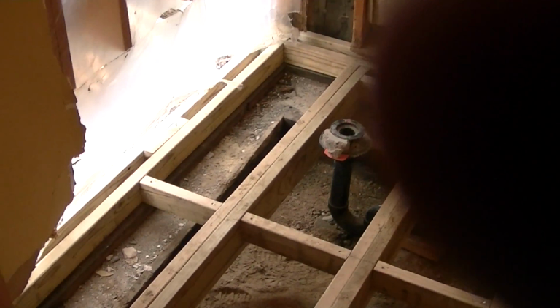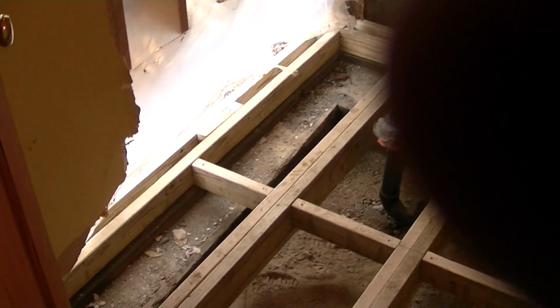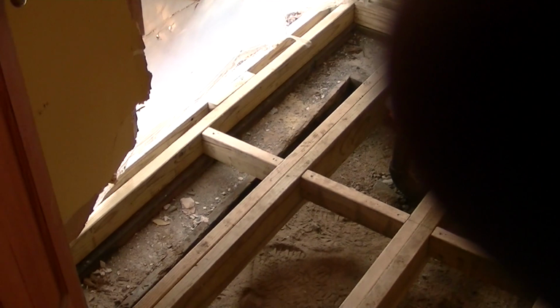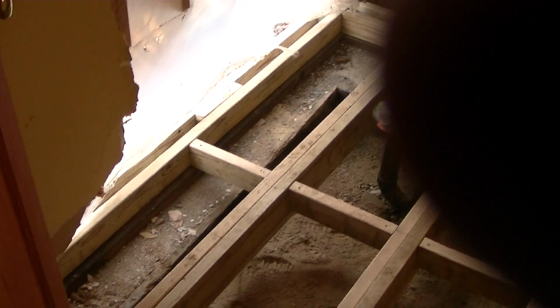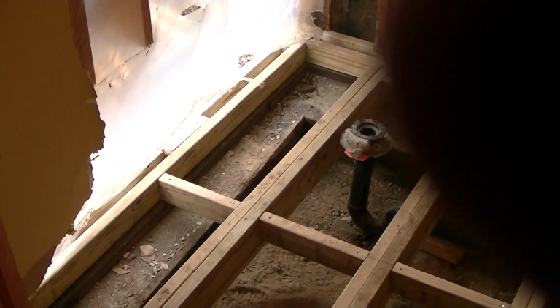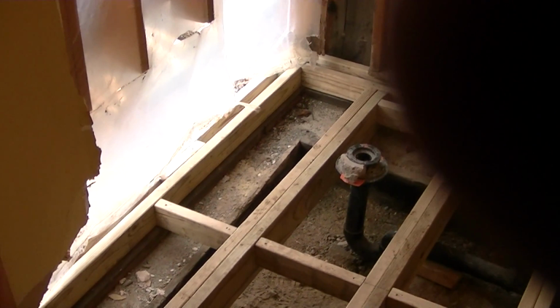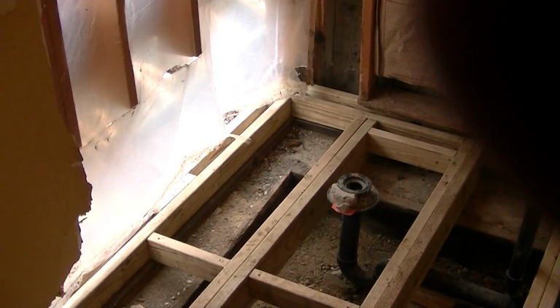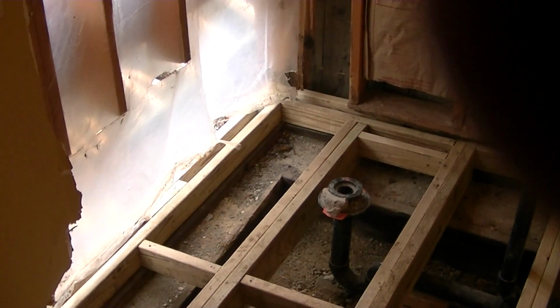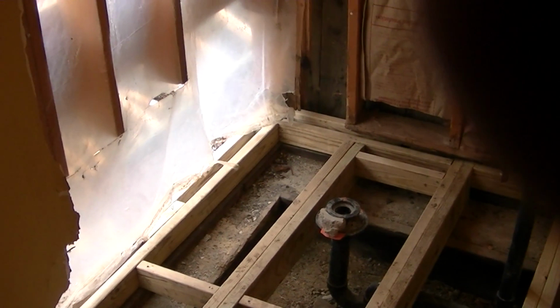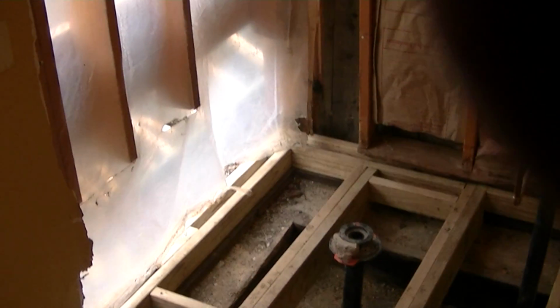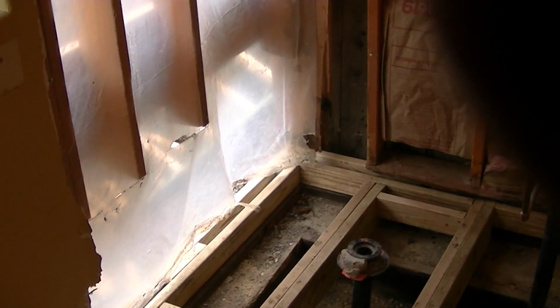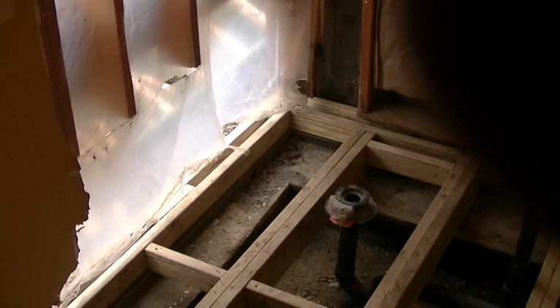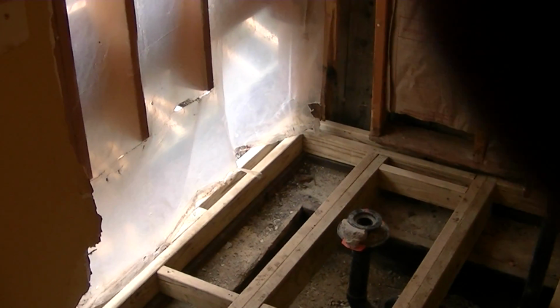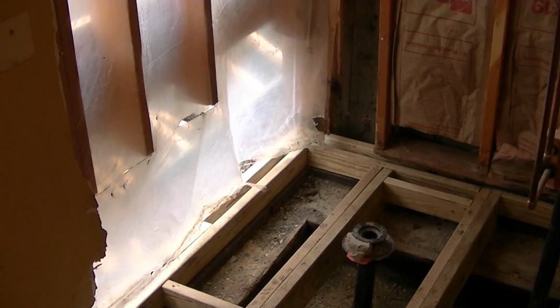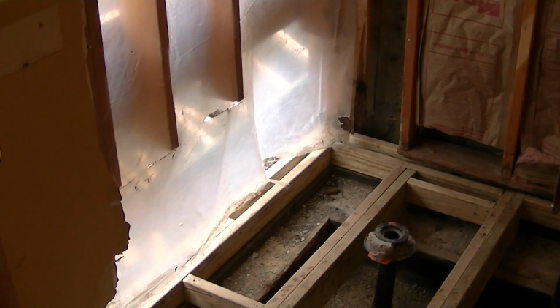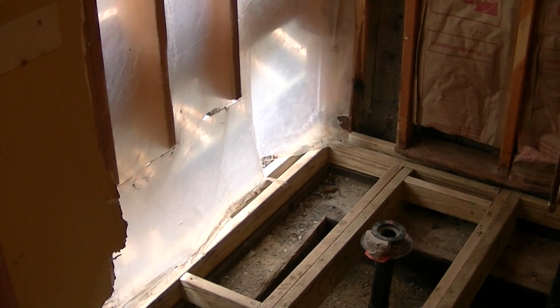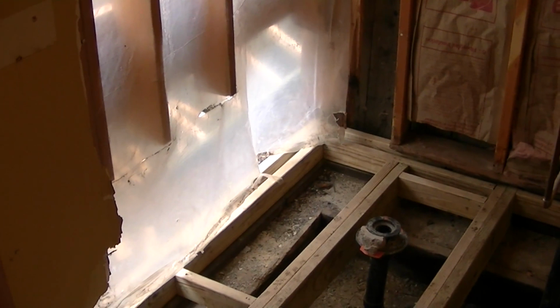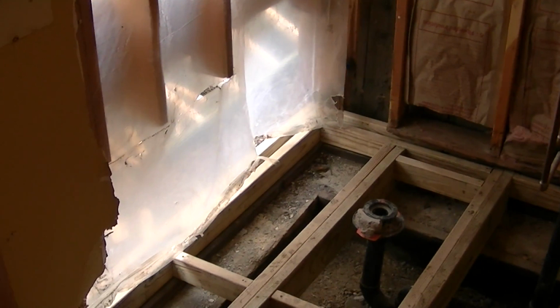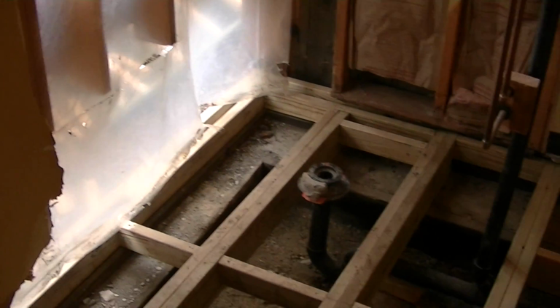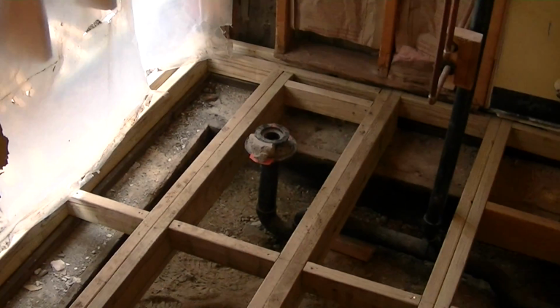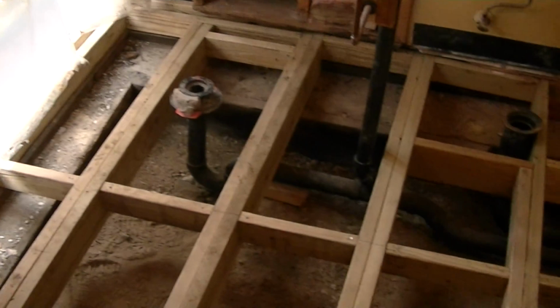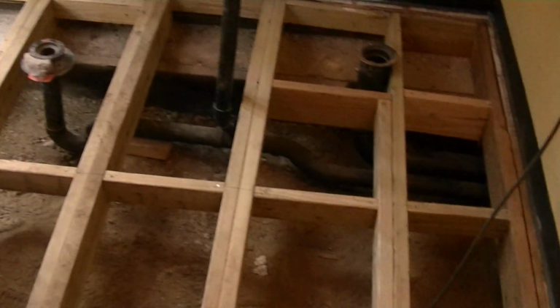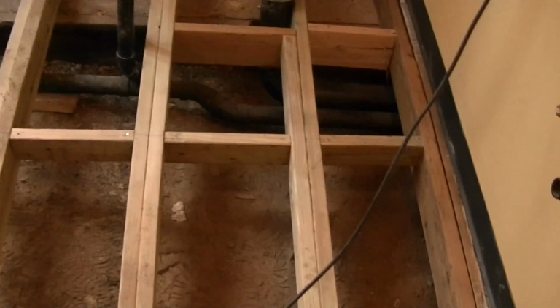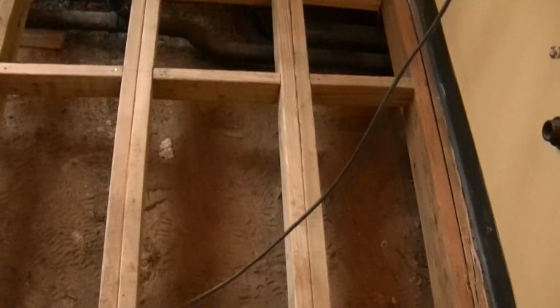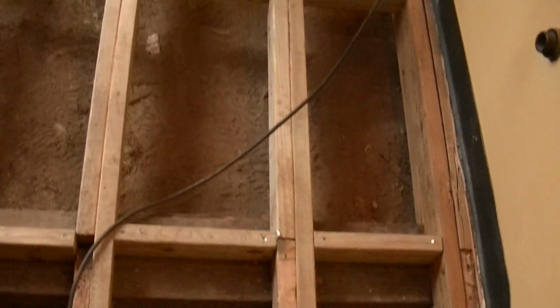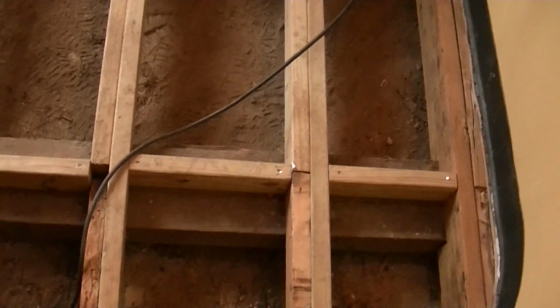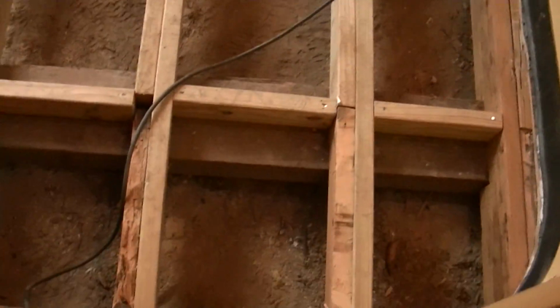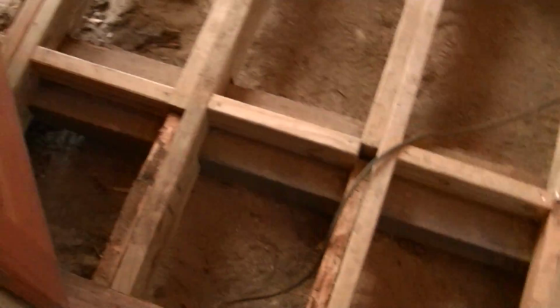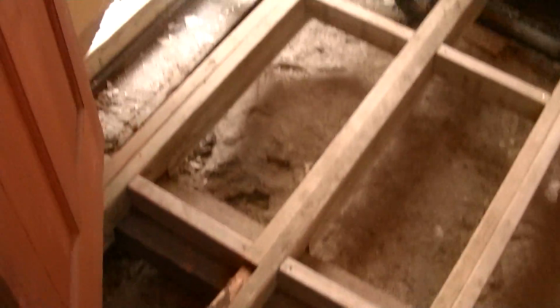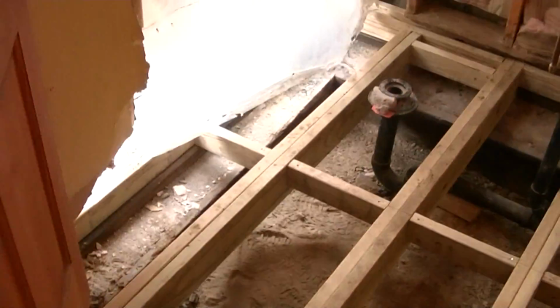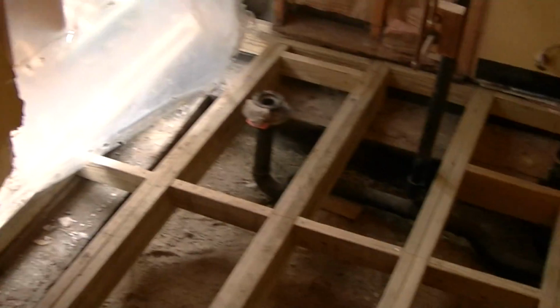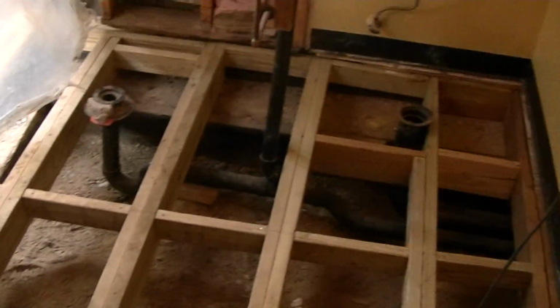Got the outside wall built. Started there. We're going to build that up. That little piece of wall right there. Get the plumbing. Got all the tools out so we don't forget anything under there. Alright, I'll be back with the floor.